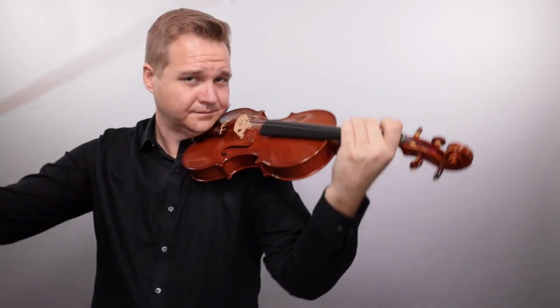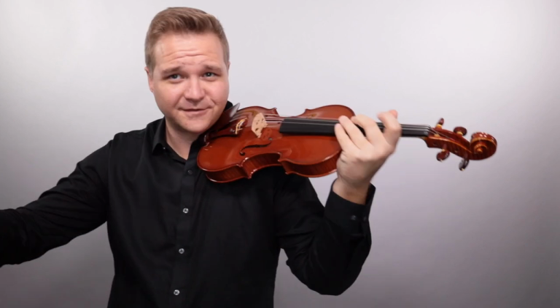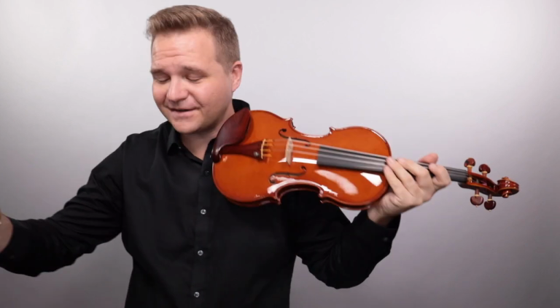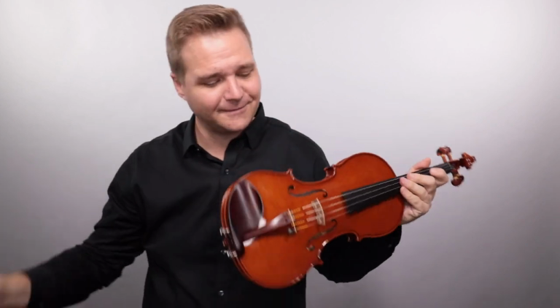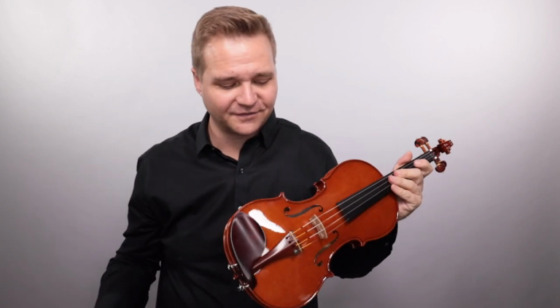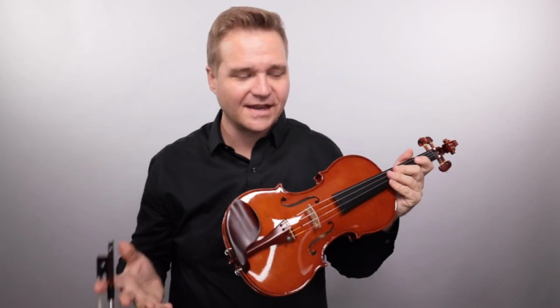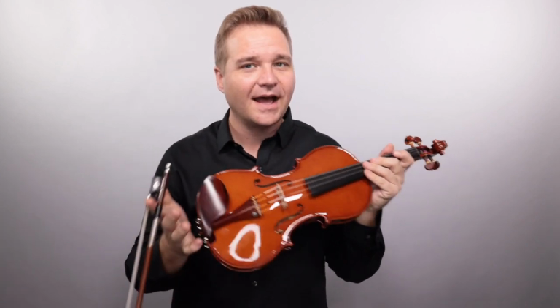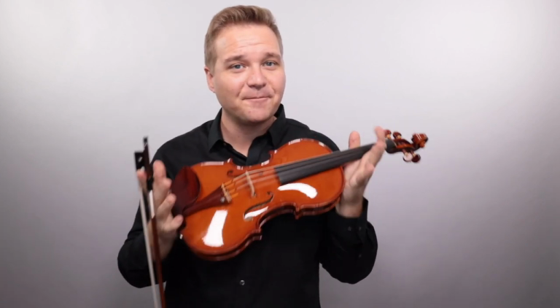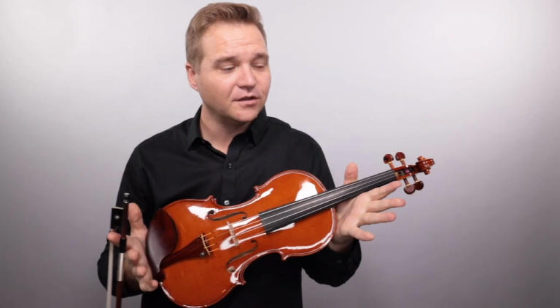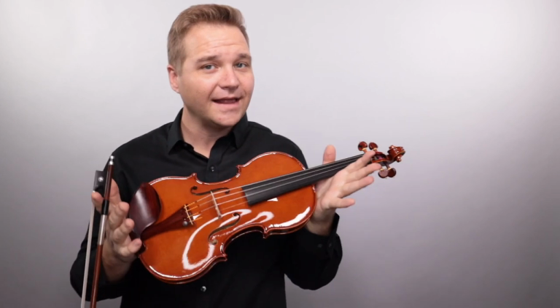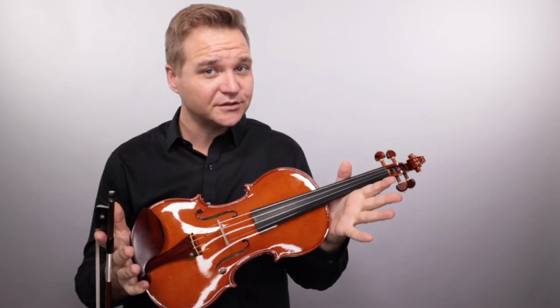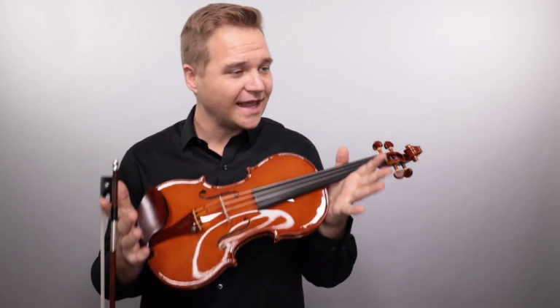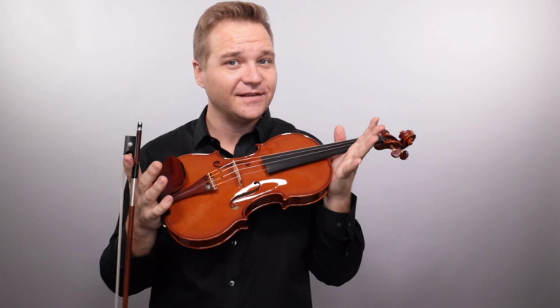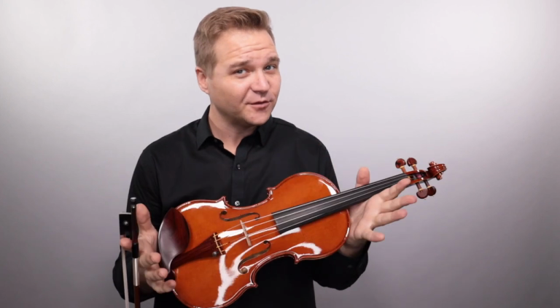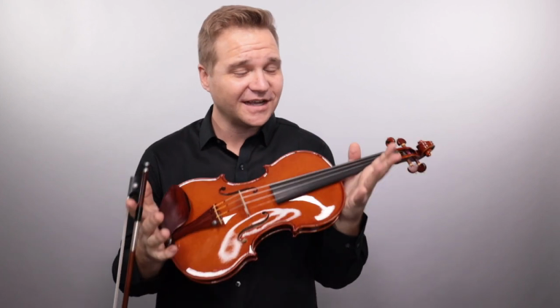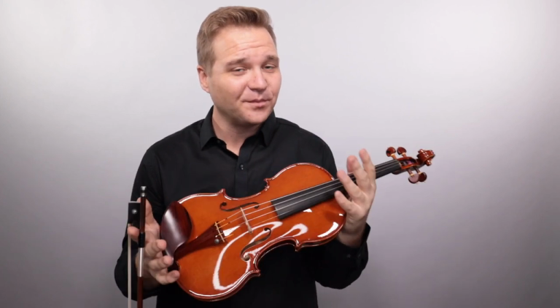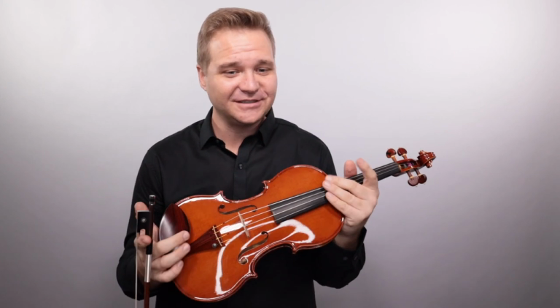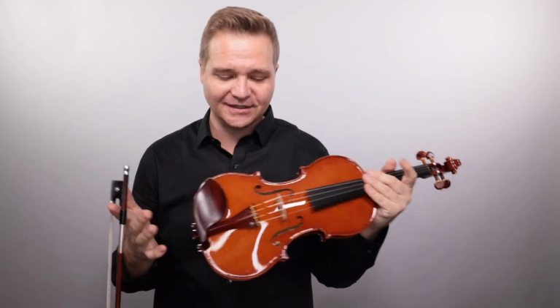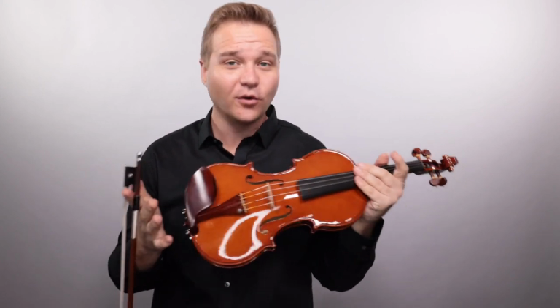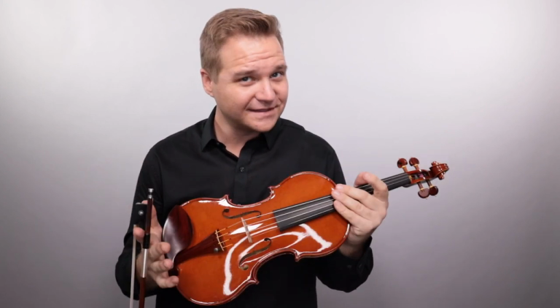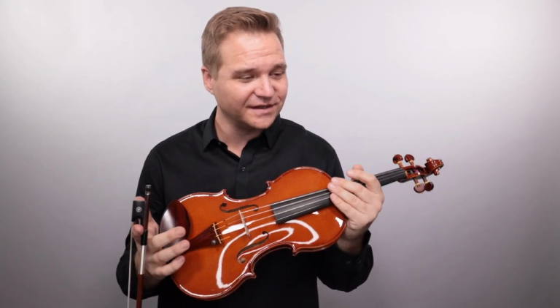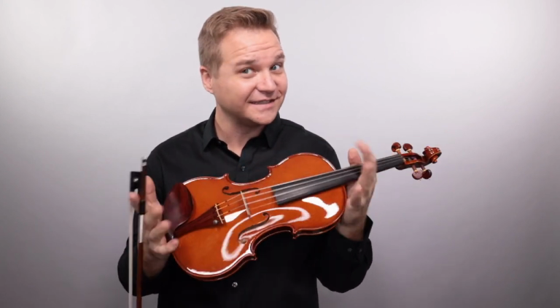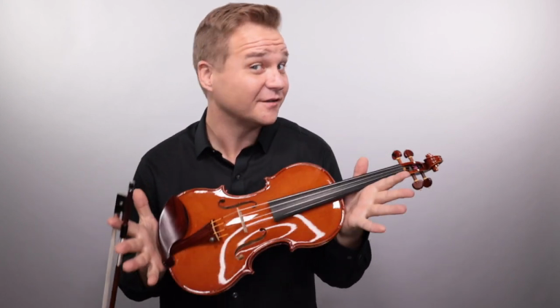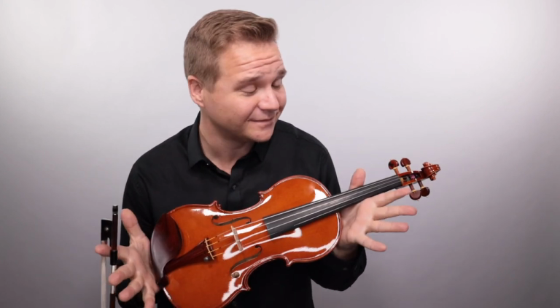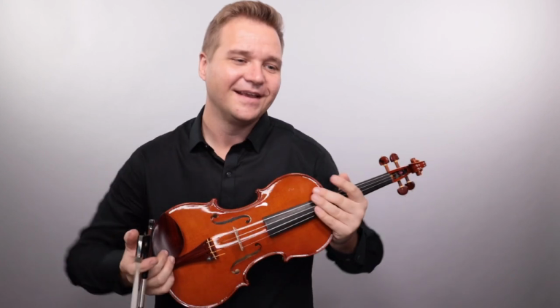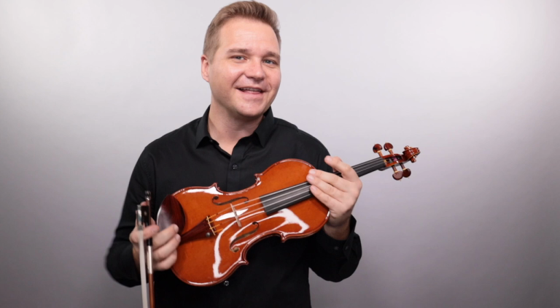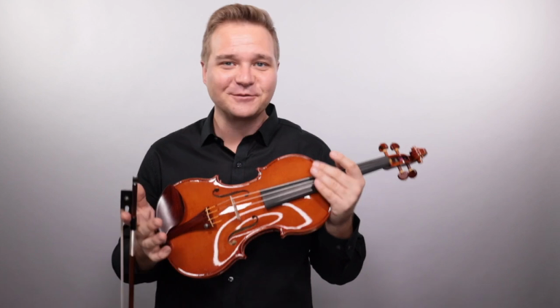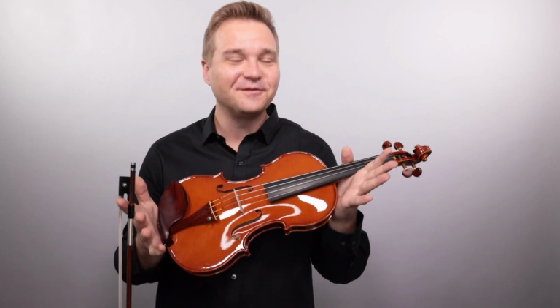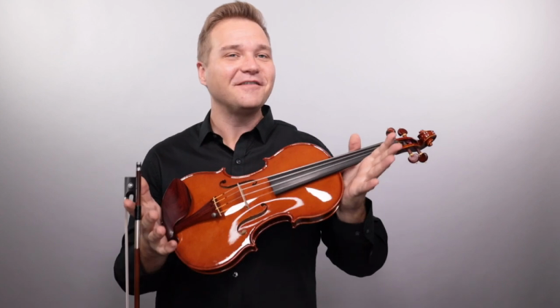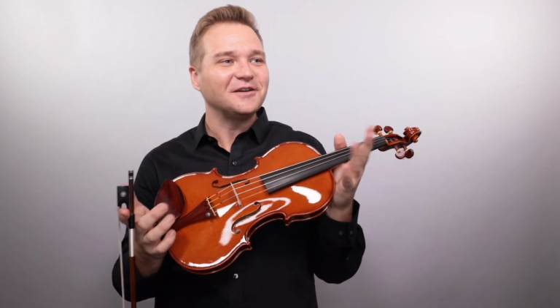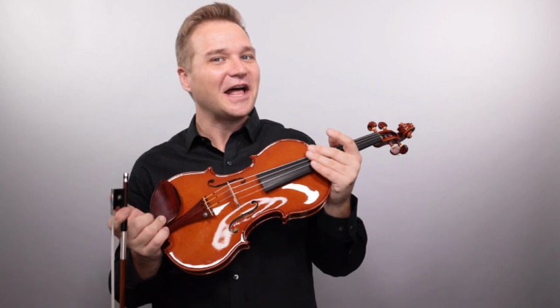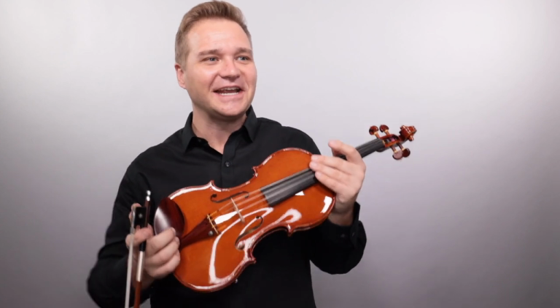Fabulous sounding violin. Look at the pictures and the information on our page to learn more about this instrument and see if it's still available. The last one flew off the shelf like a hot cake.